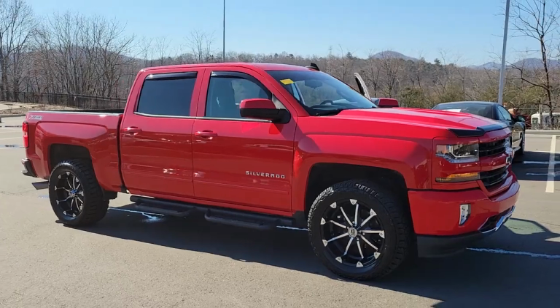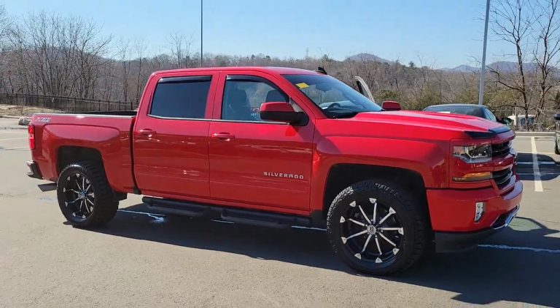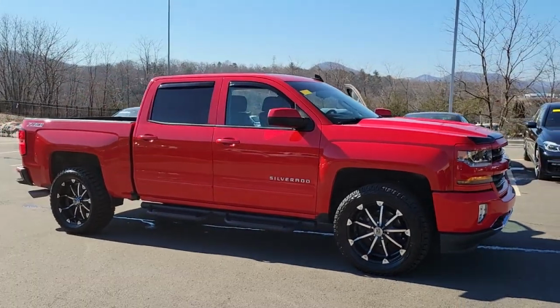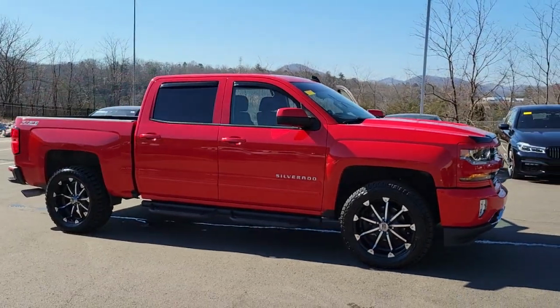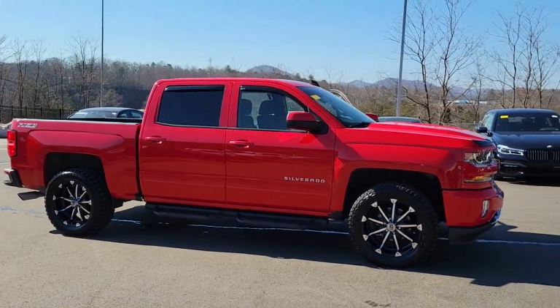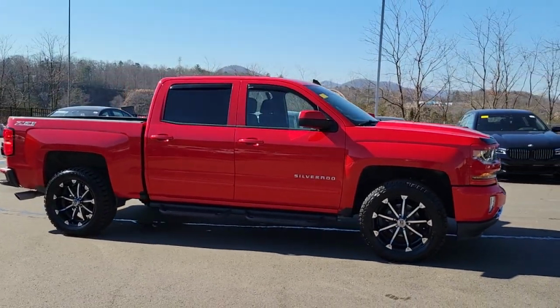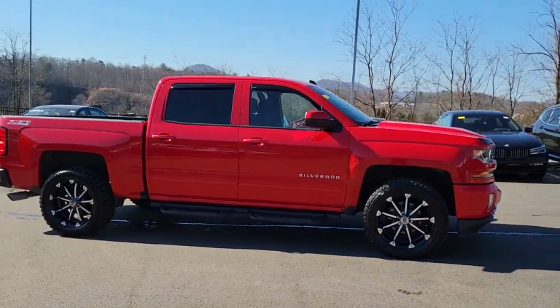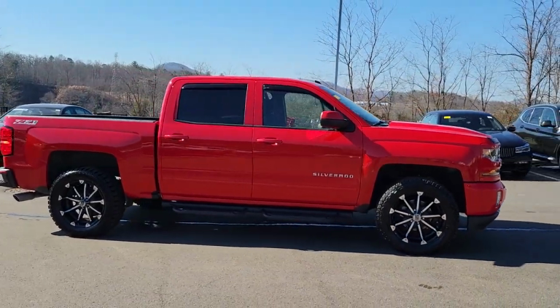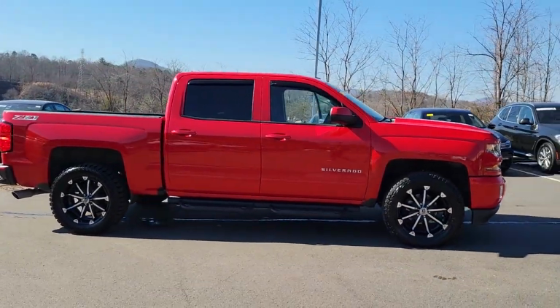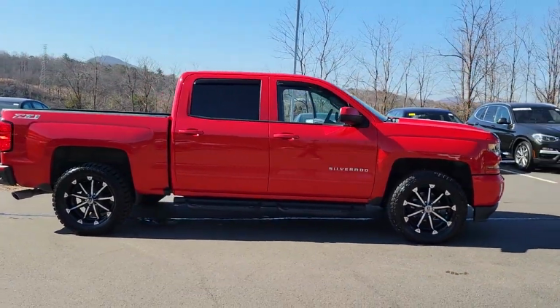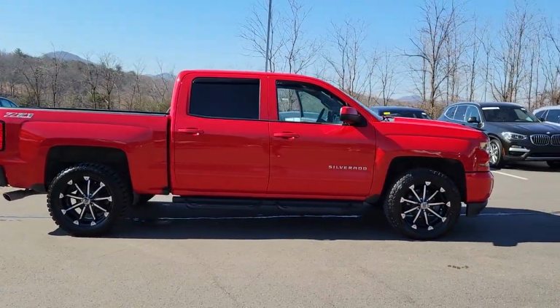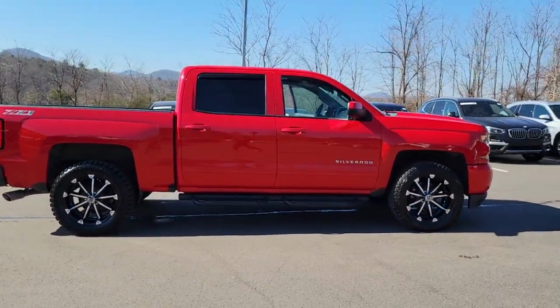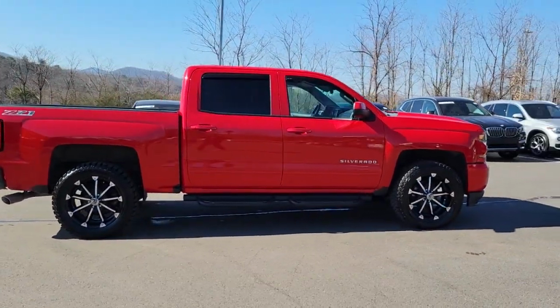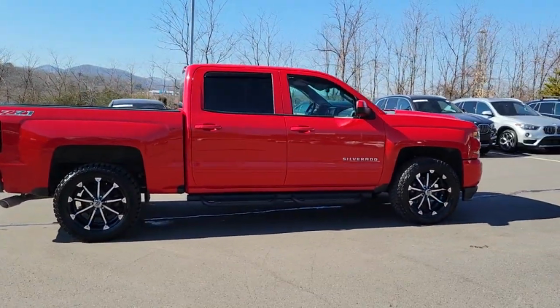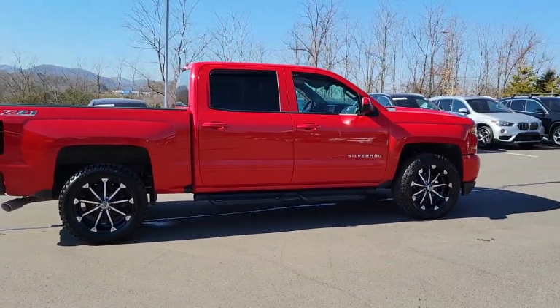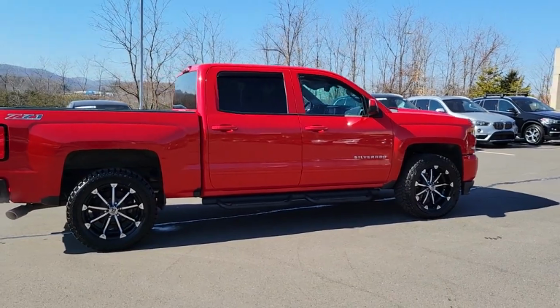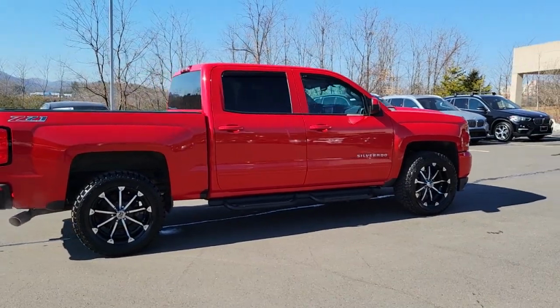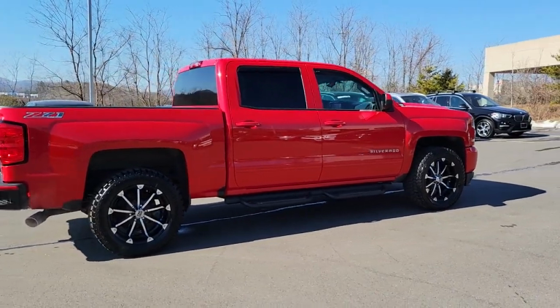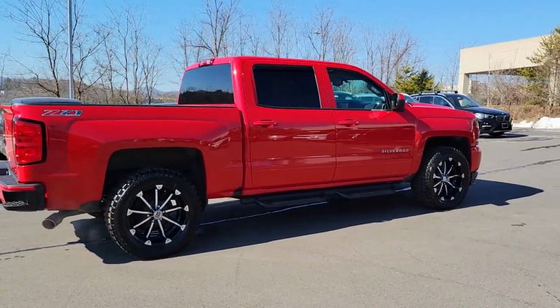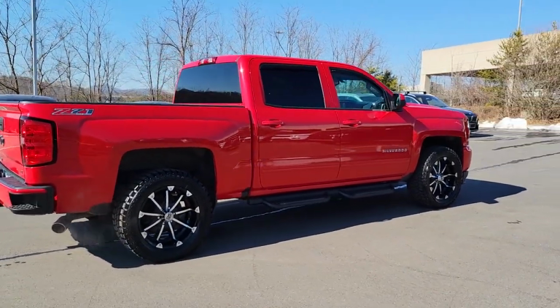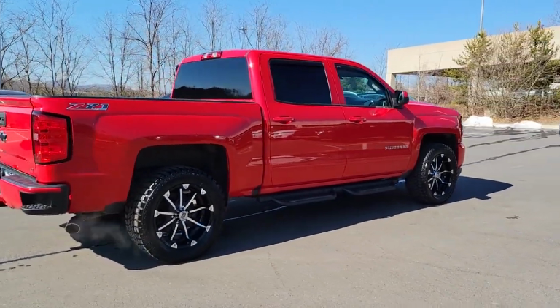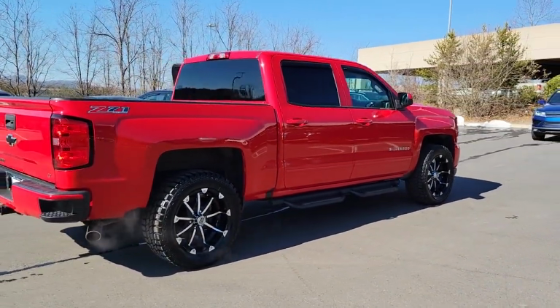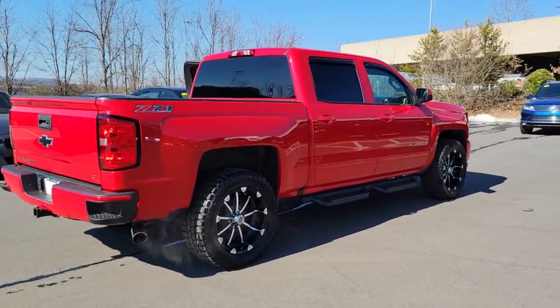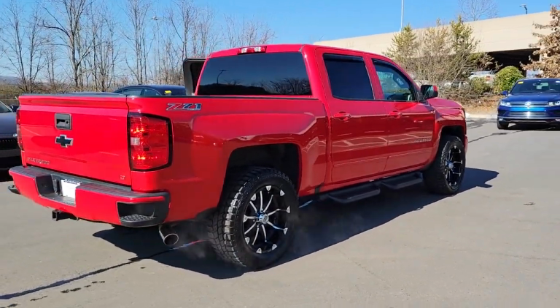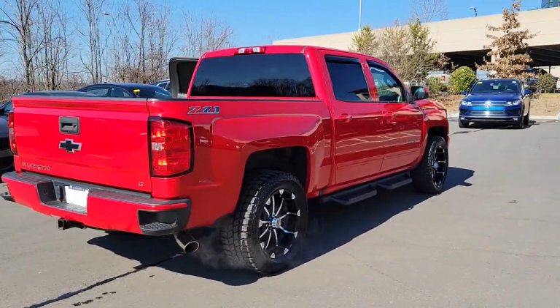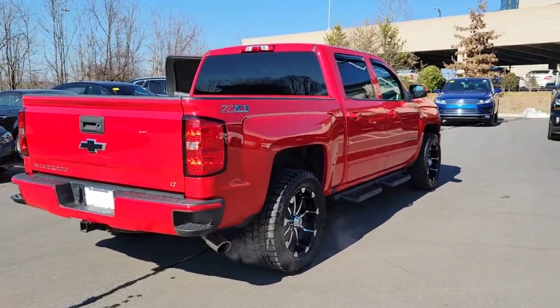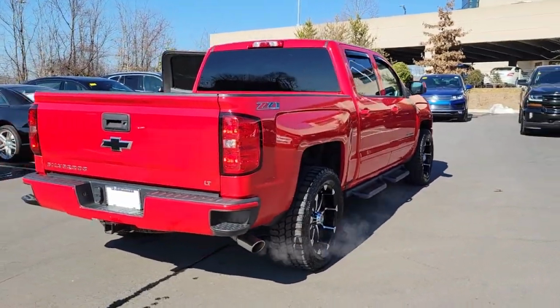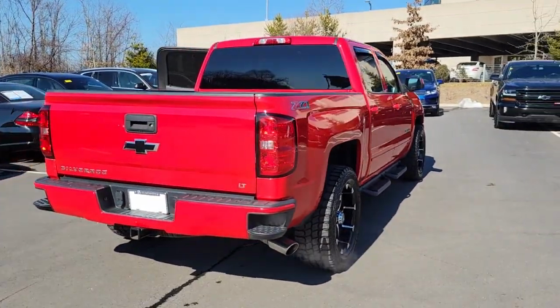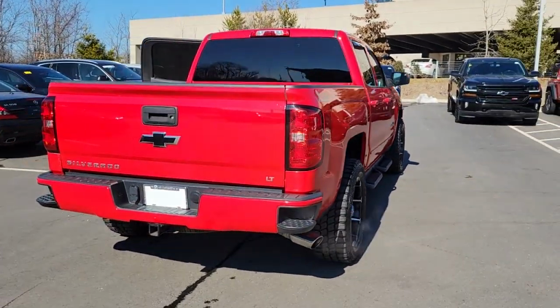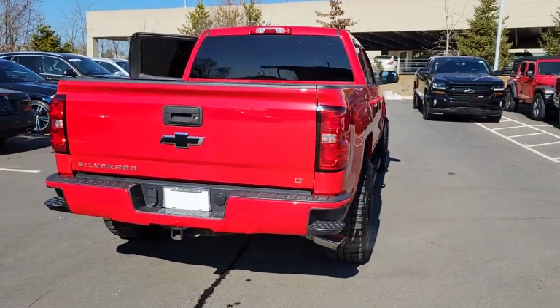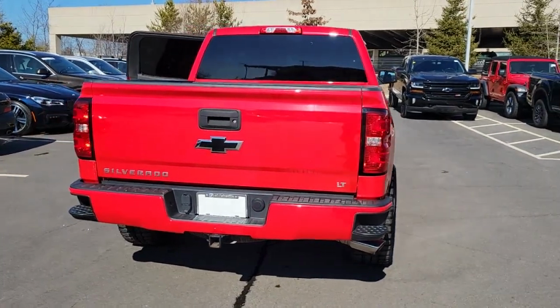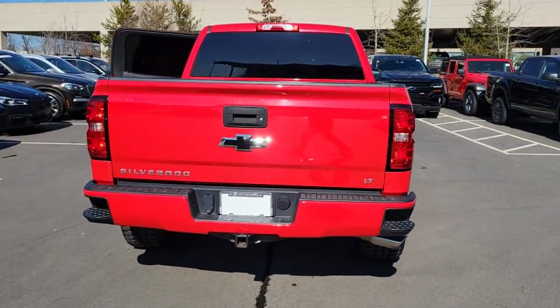Go home happy with the 2017 Chevrolet Silverado 1500. With less than 70,000 miles on the odometer, this vehicle stands out from the rest.